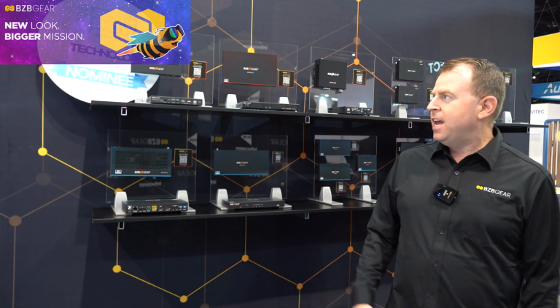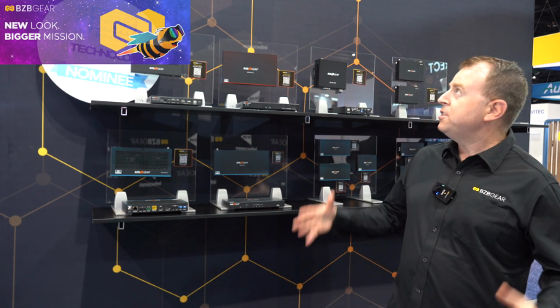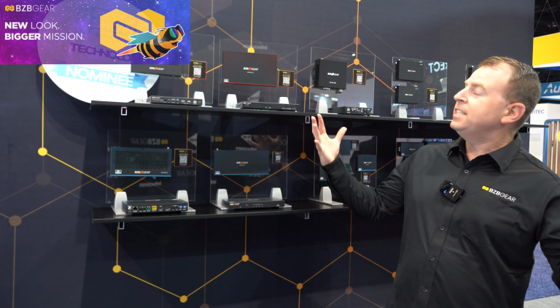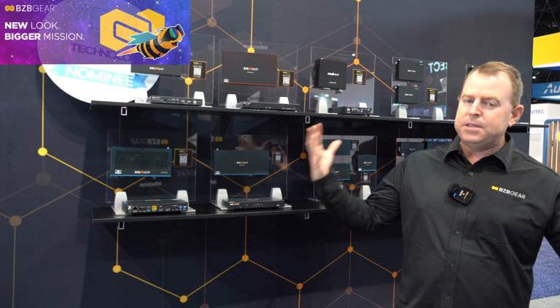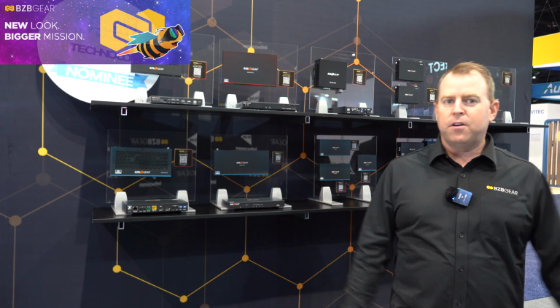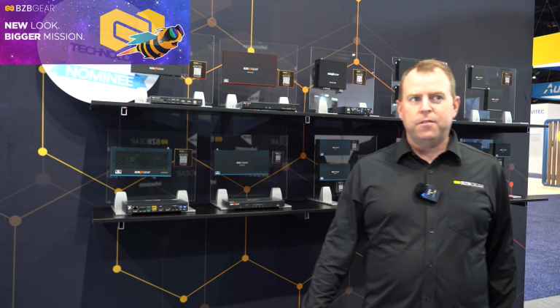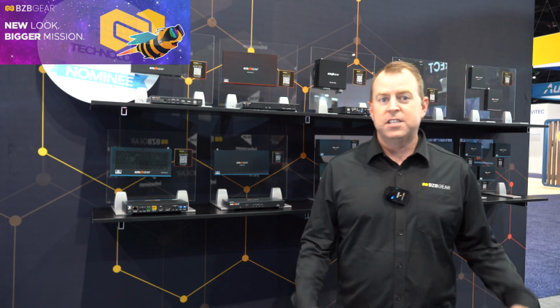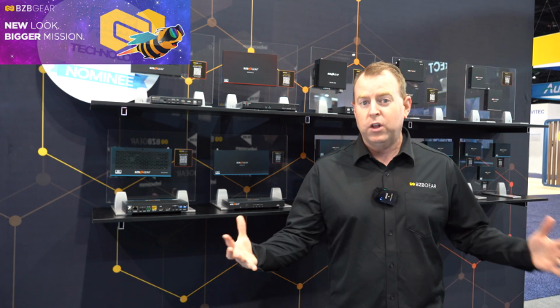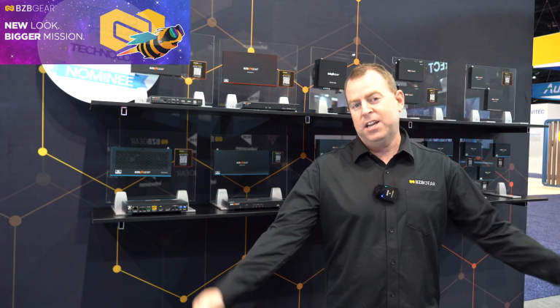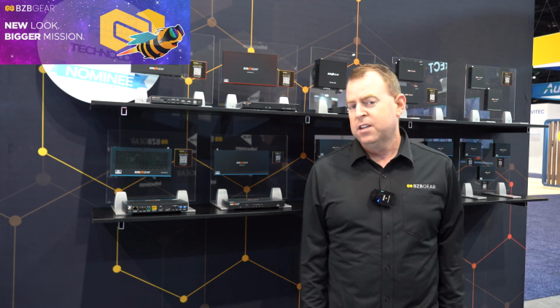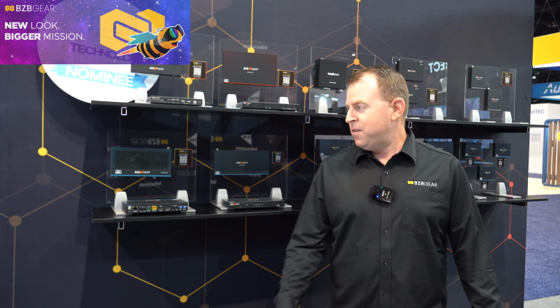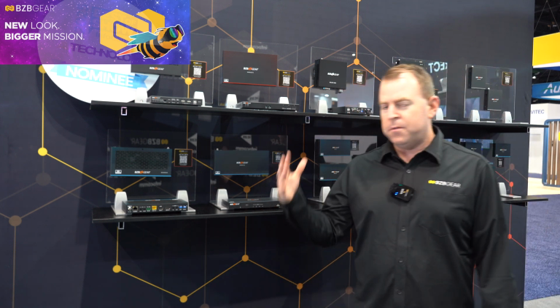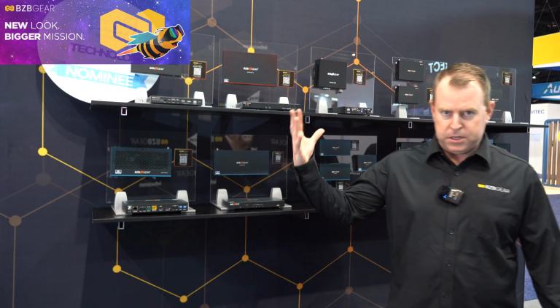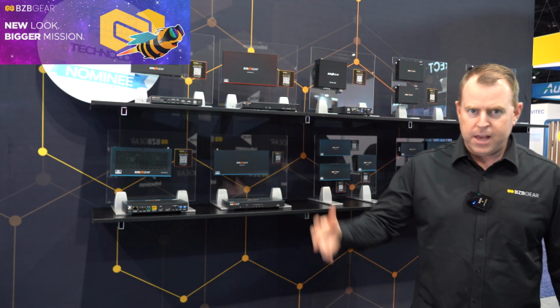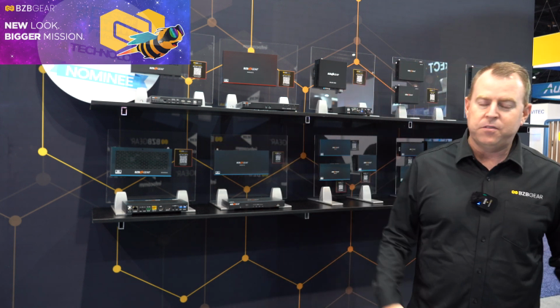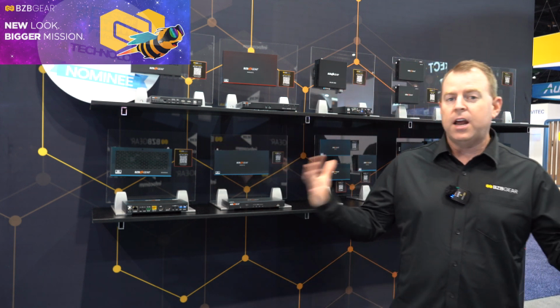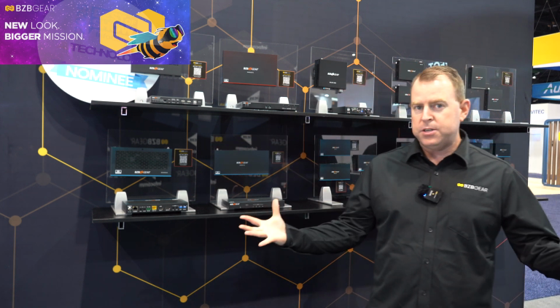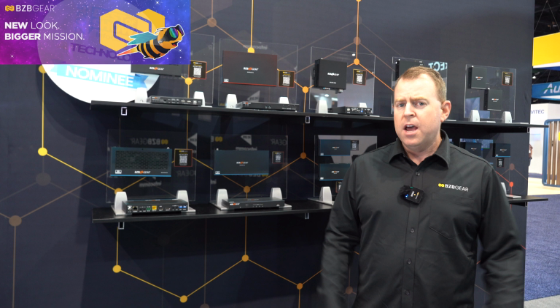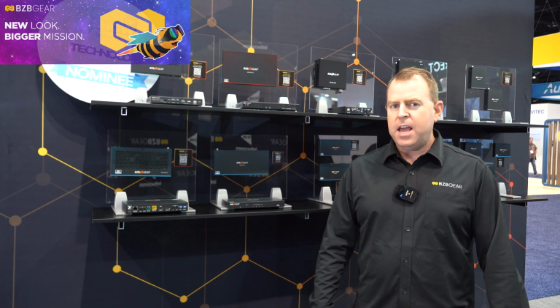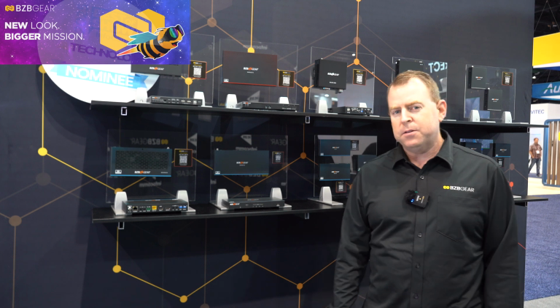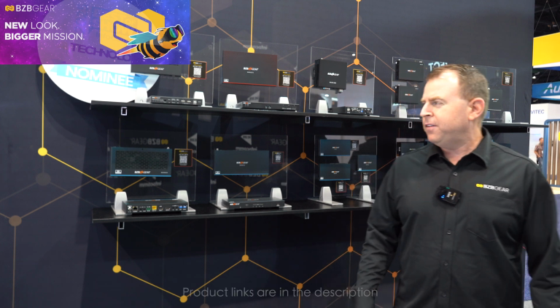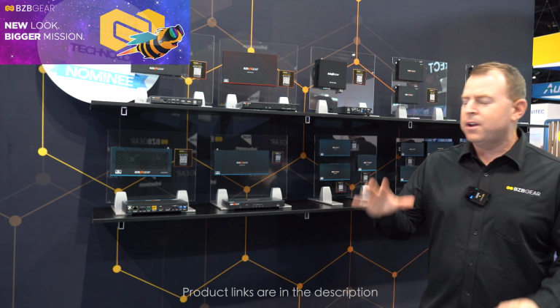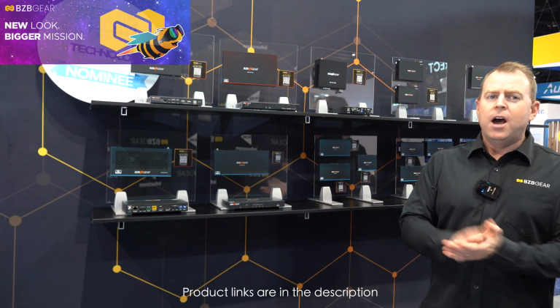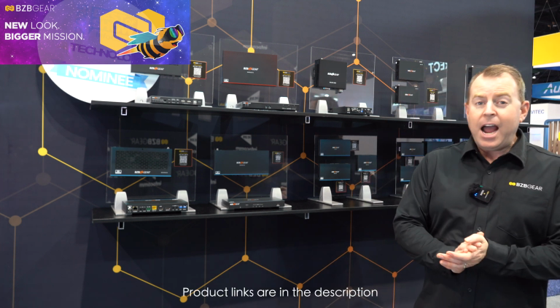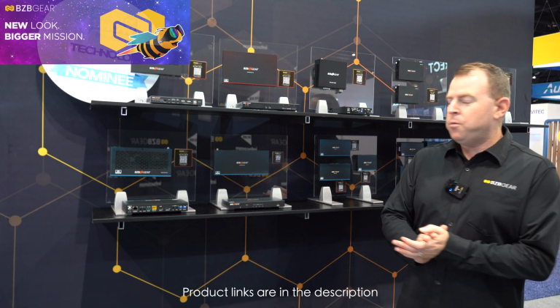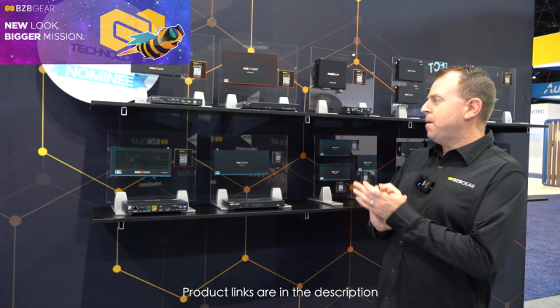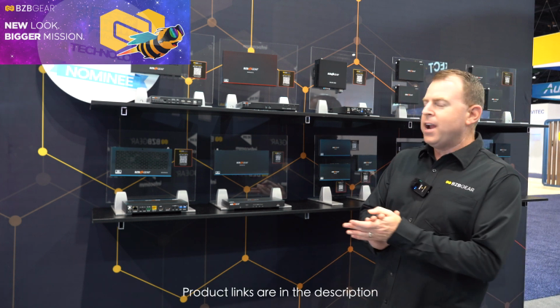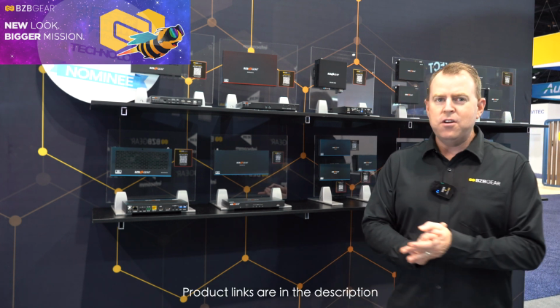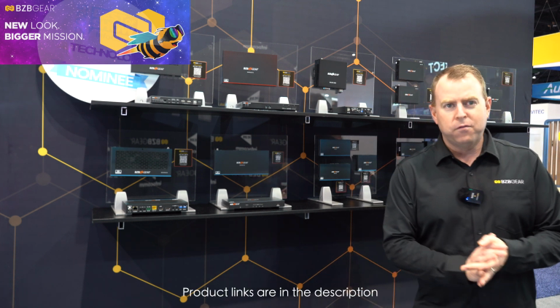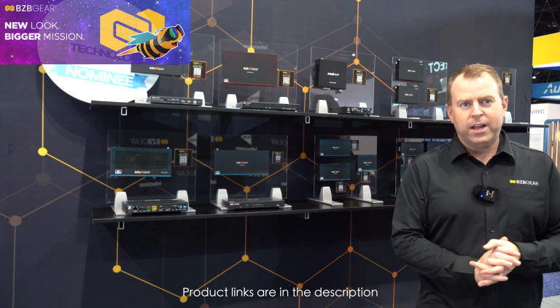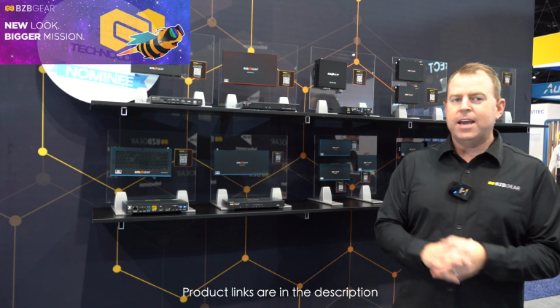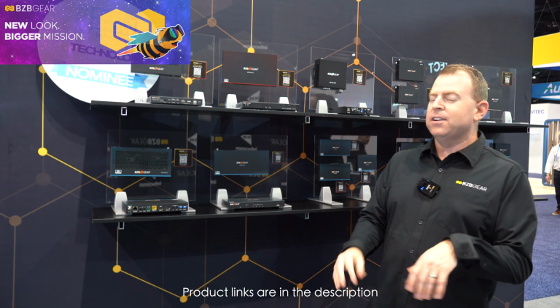Today, as you can see, I'm standing in front of a lot of our signal extenders. We have a lot of them on display because we have a lot of options. But today I specifically want to highlight one of our brand new 4K extenders.